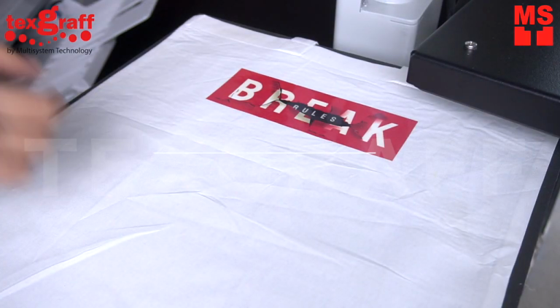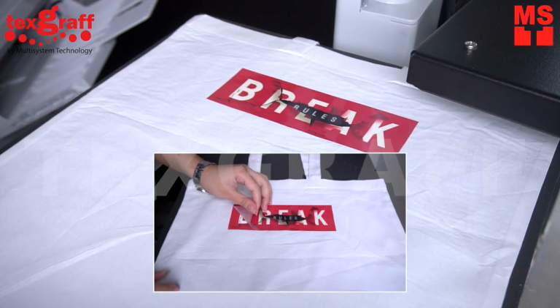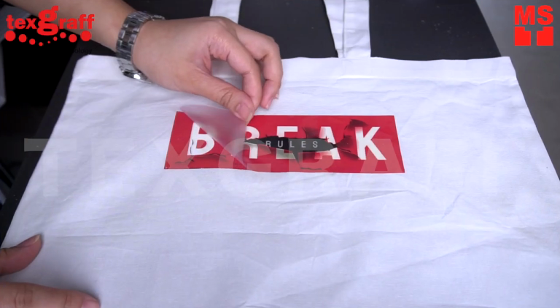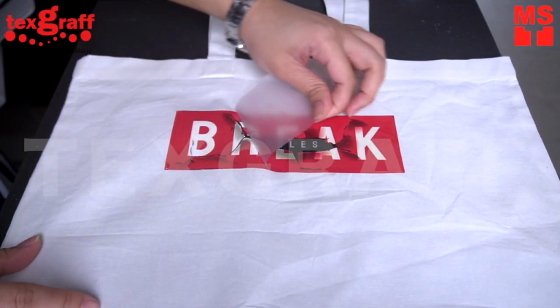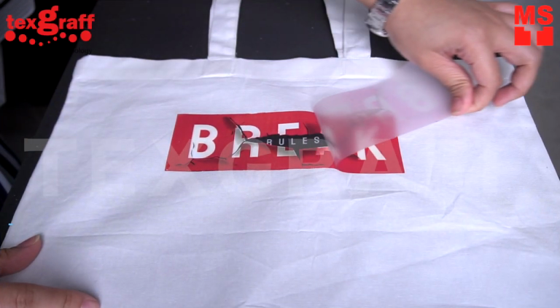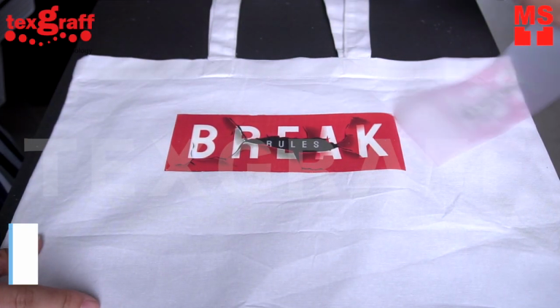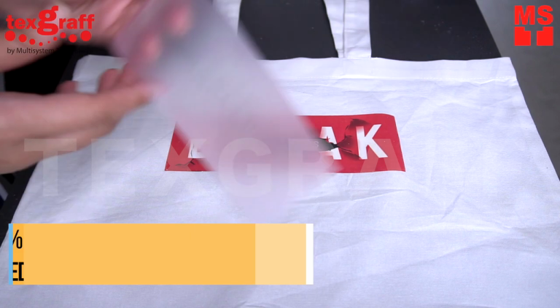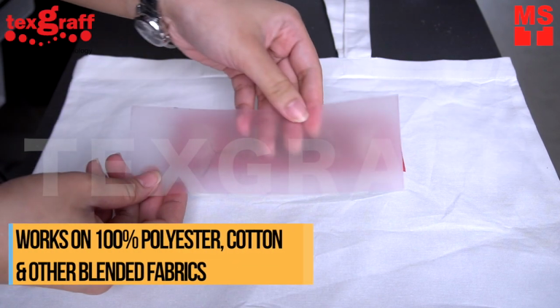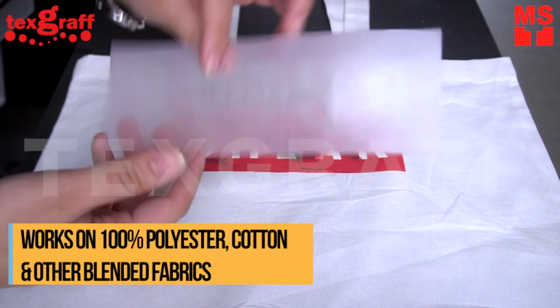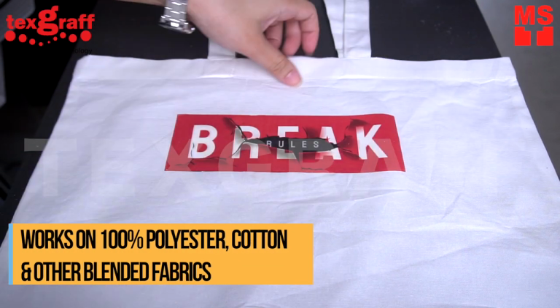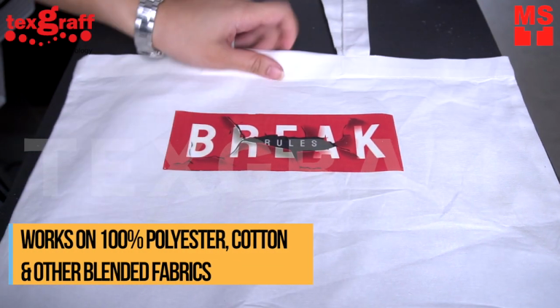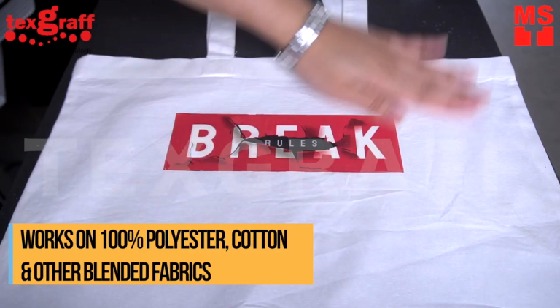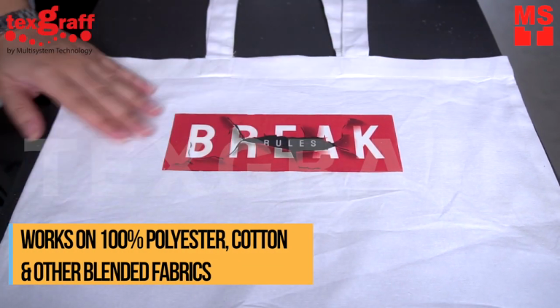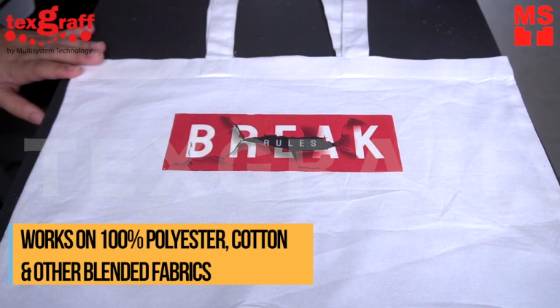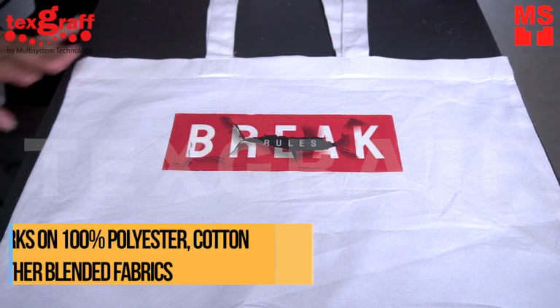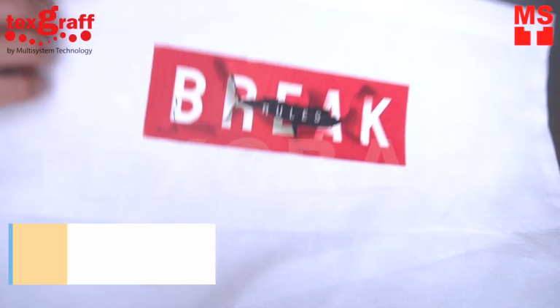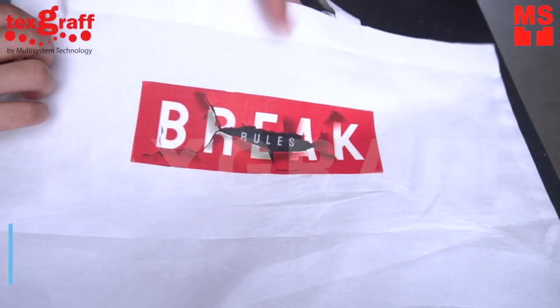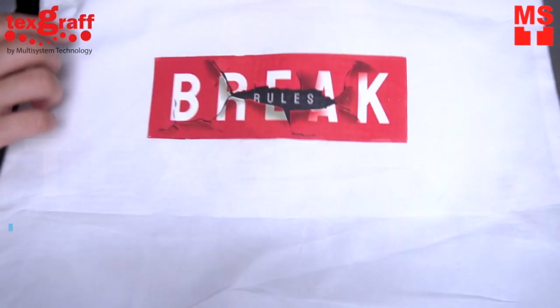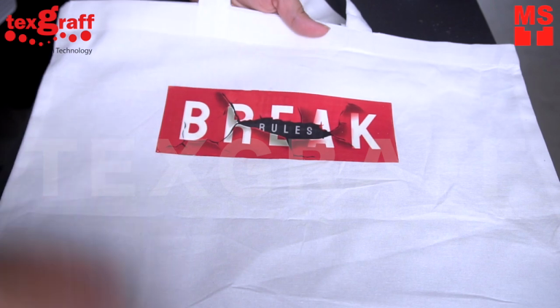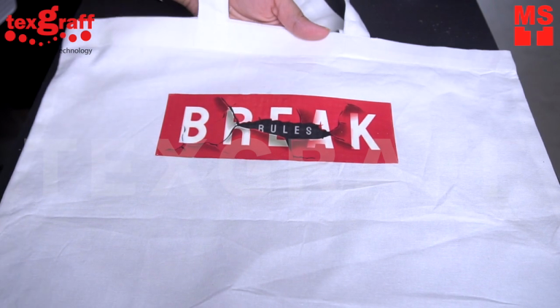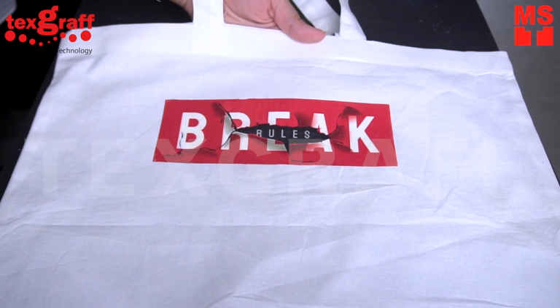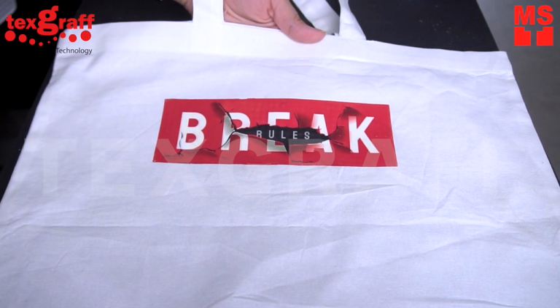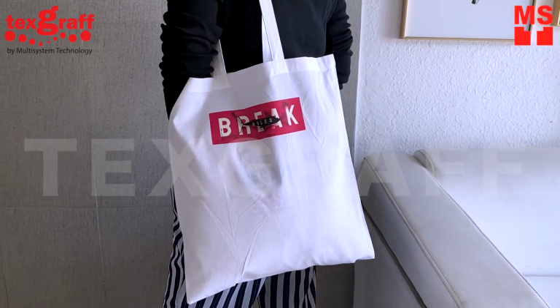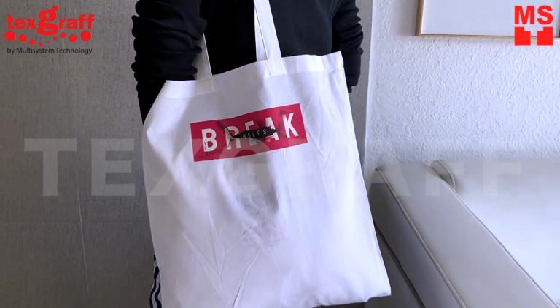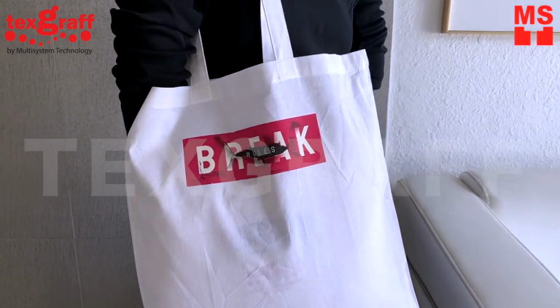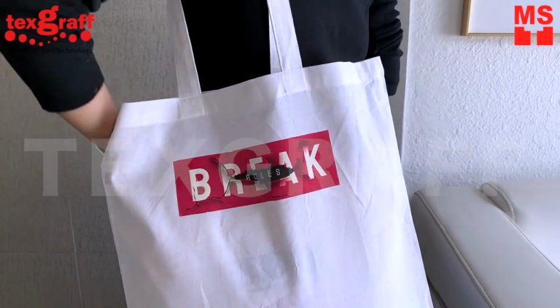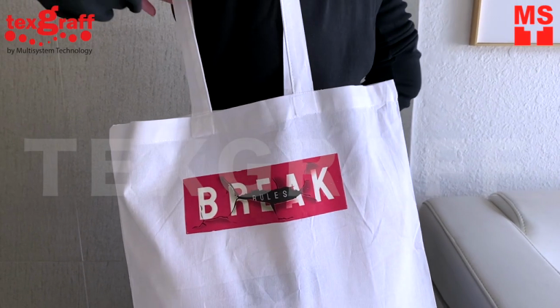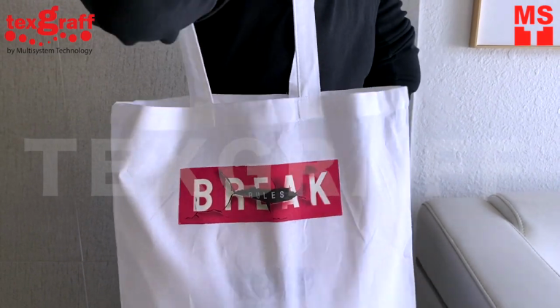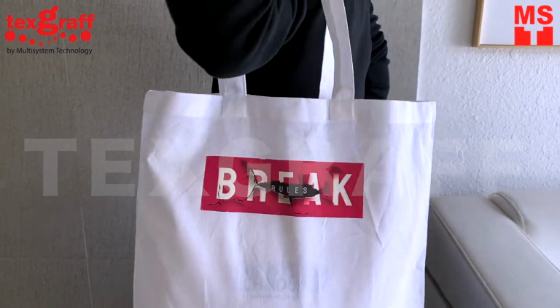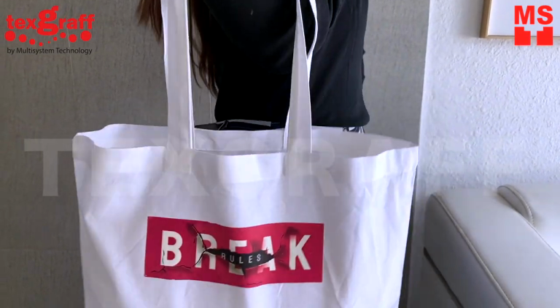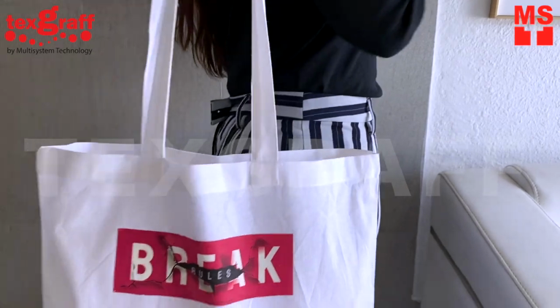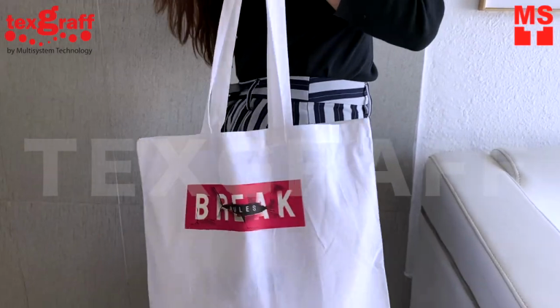From single color to full color transfer sheets, we'll deliver right to your doorstep. If you're looking for a unique gift or something to add to your business, these classic and premium transfer sheets have no minimum order quantity.